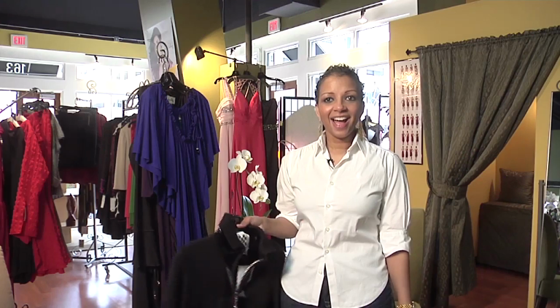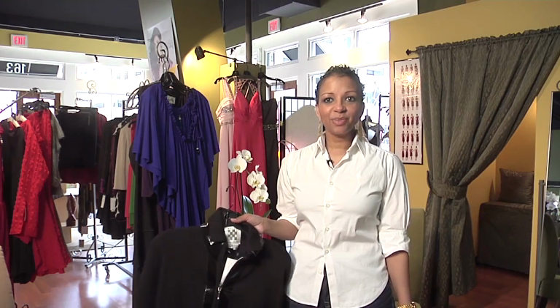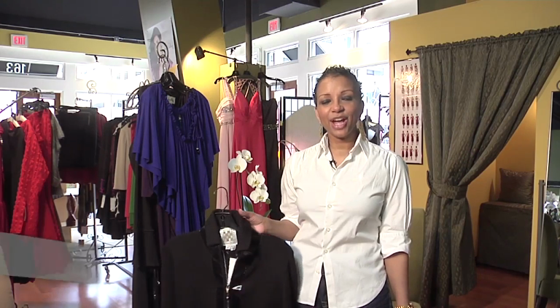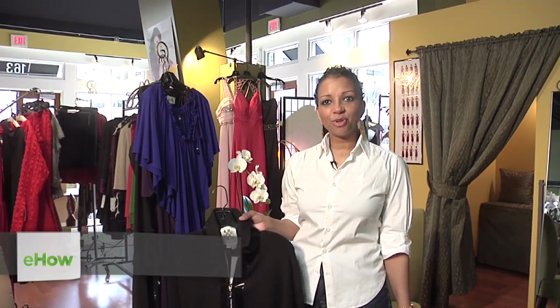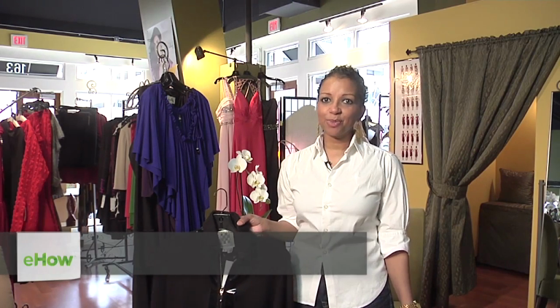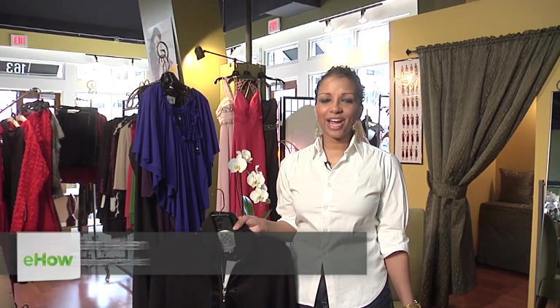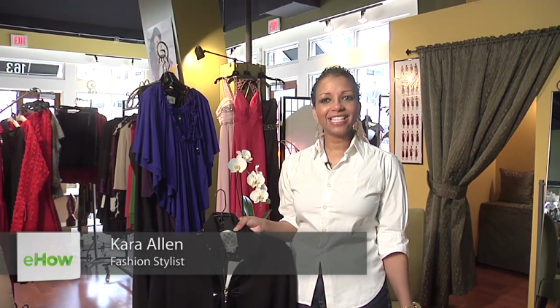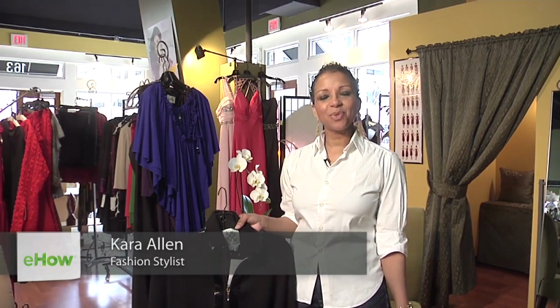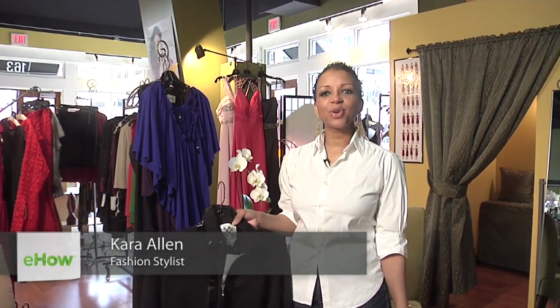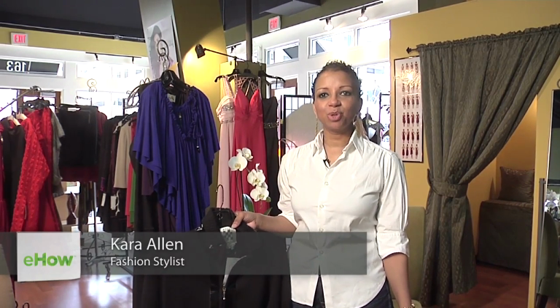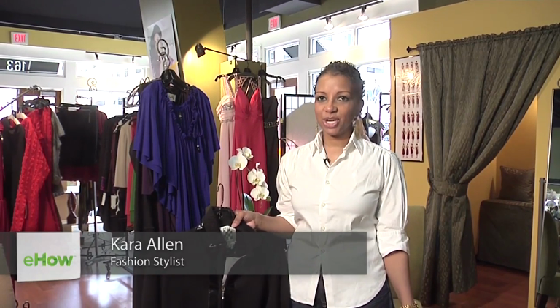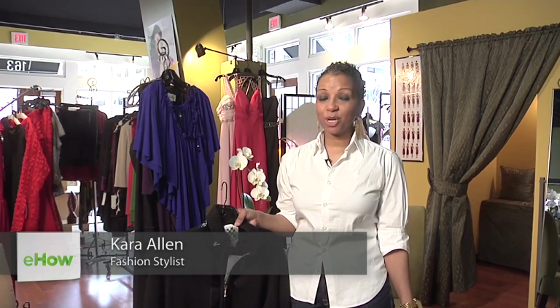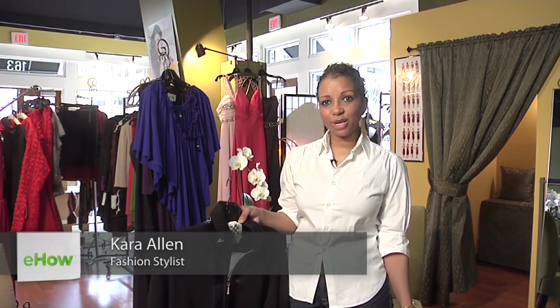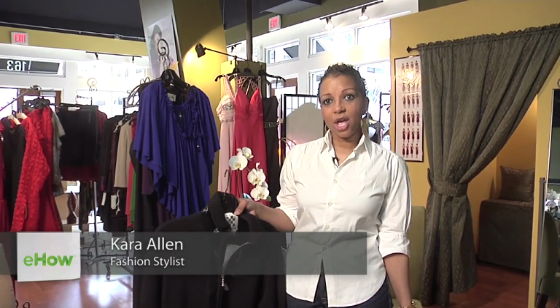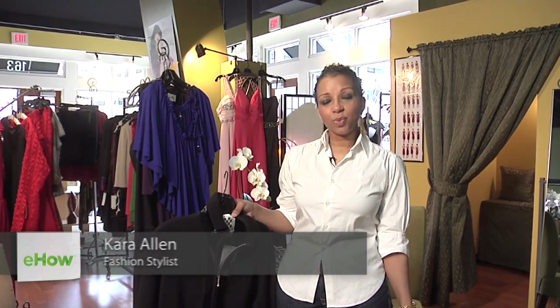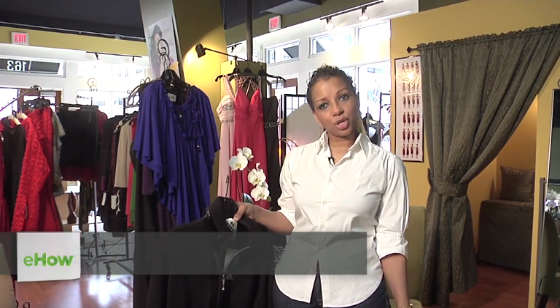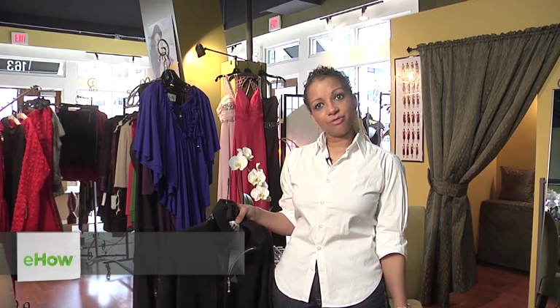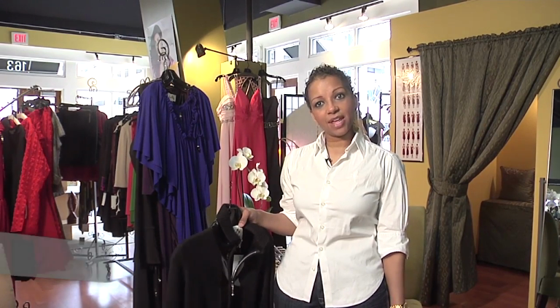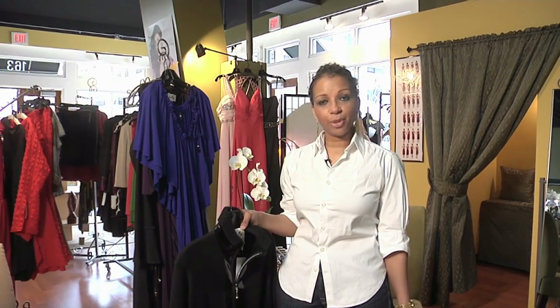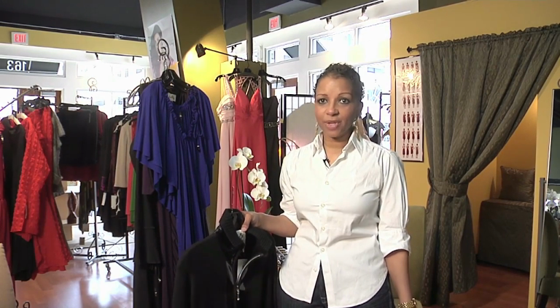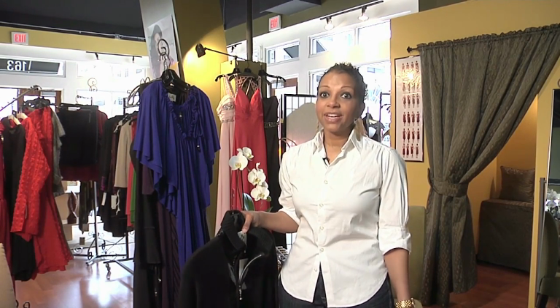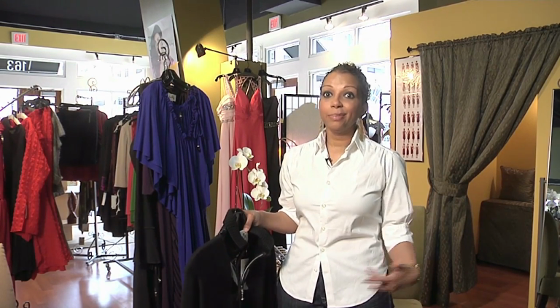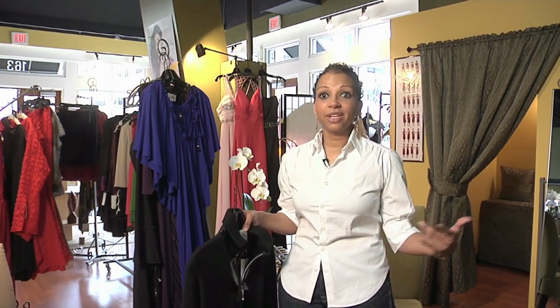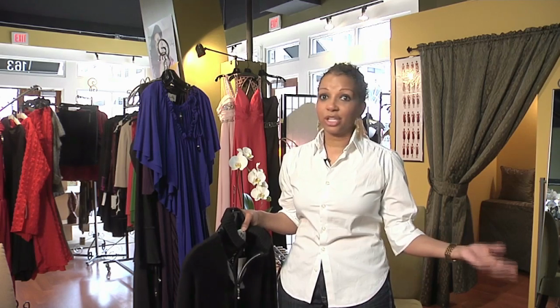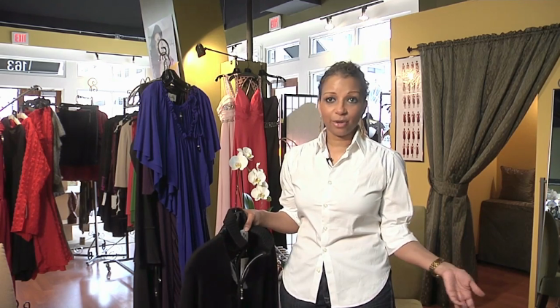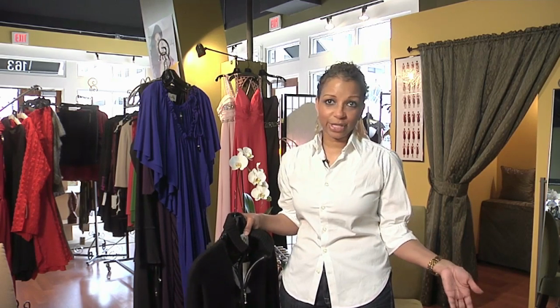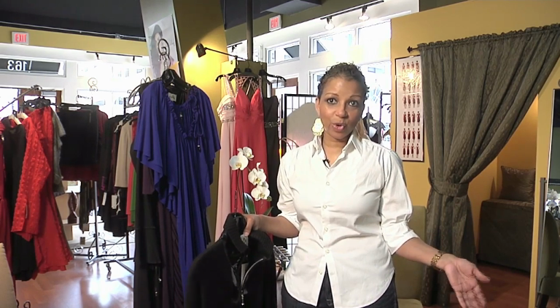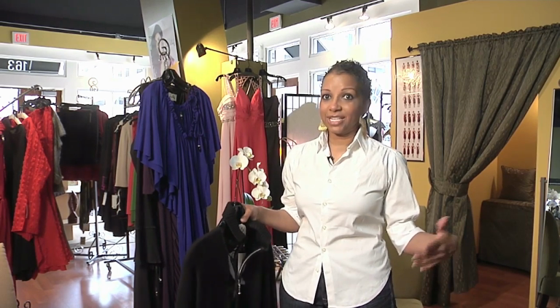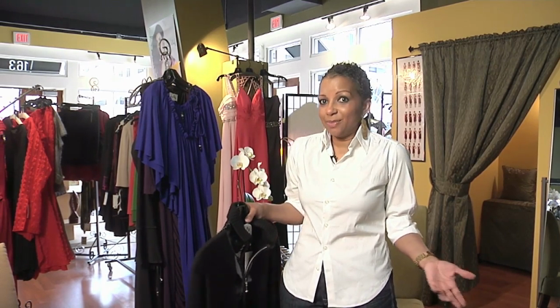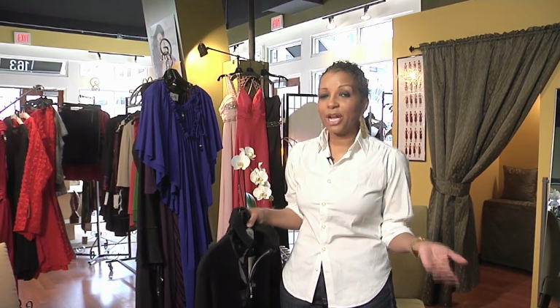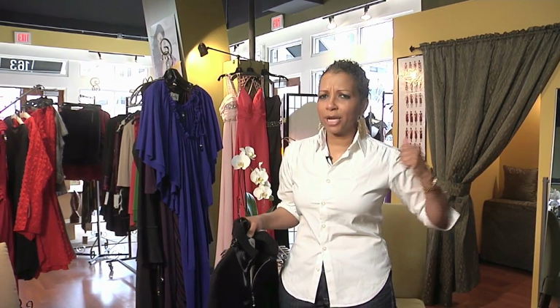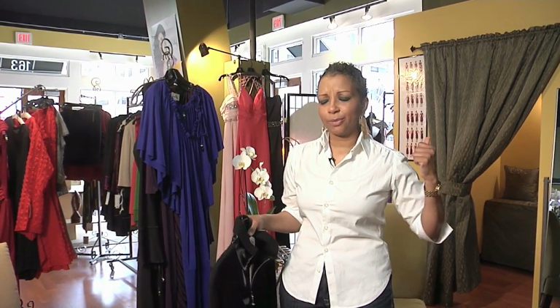Hi, I'm Kara Allen from Style by Kara Allen, and today we're at Critique Boutique. We're going to be talking about how to wear sweaters that fit an athletic build. Now I'm not a Jillian Michaels or a Stacy Keebler, for example, but I do work out a little bit.